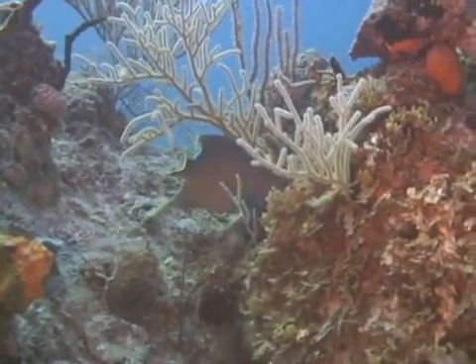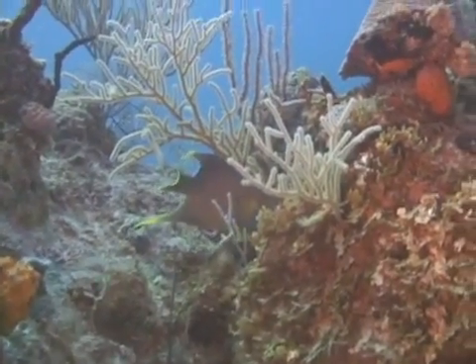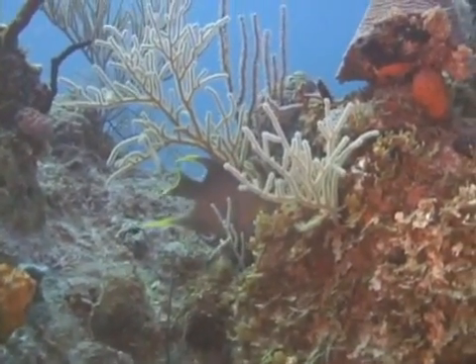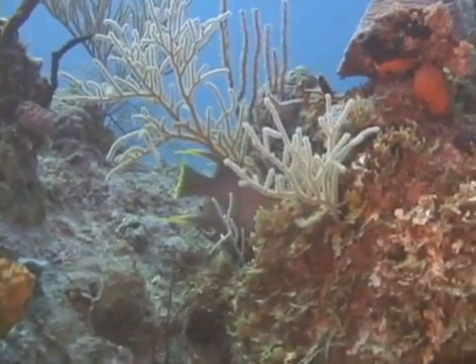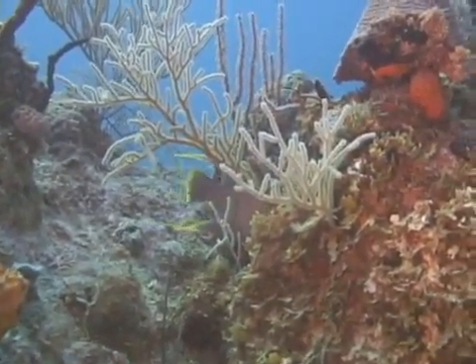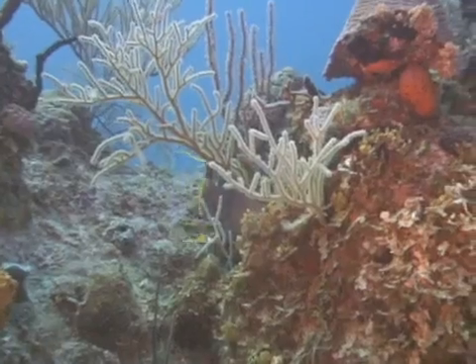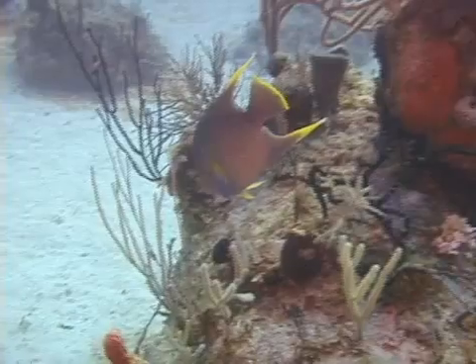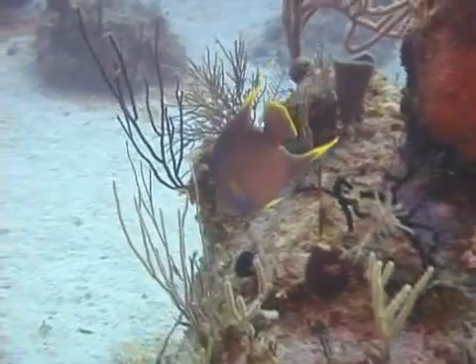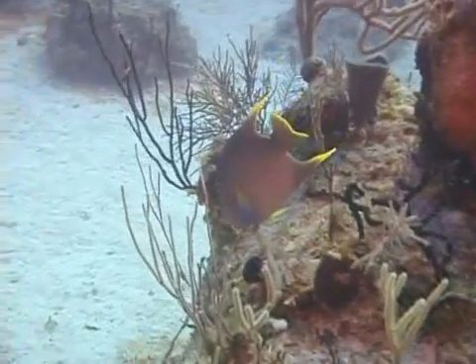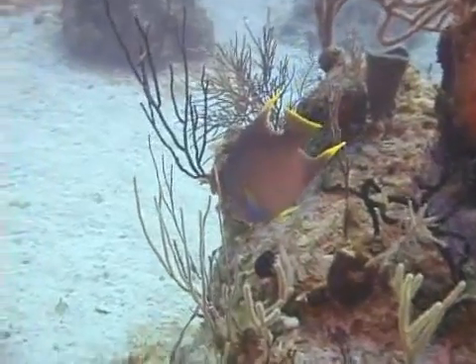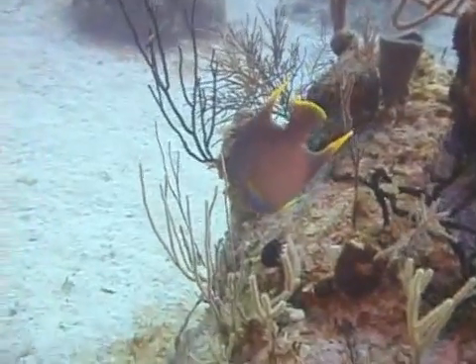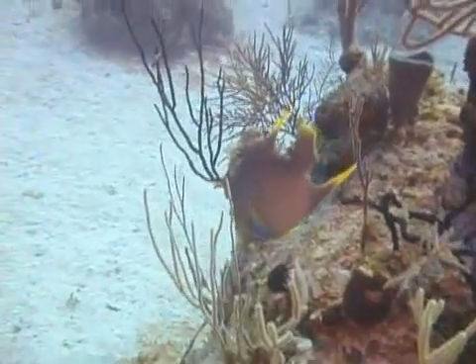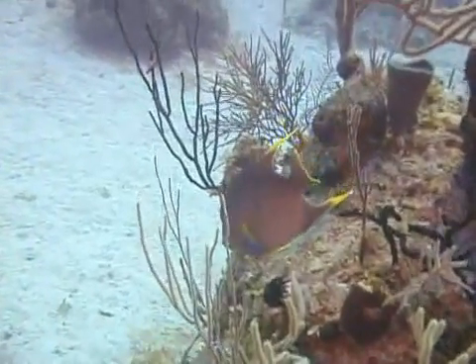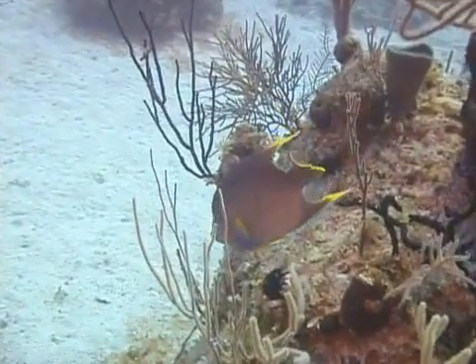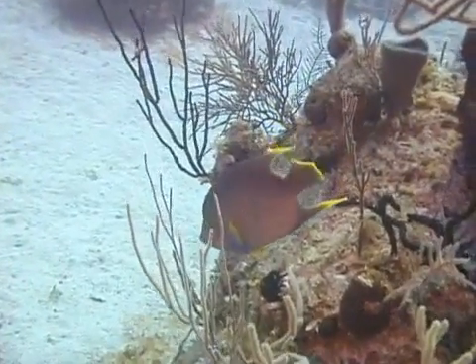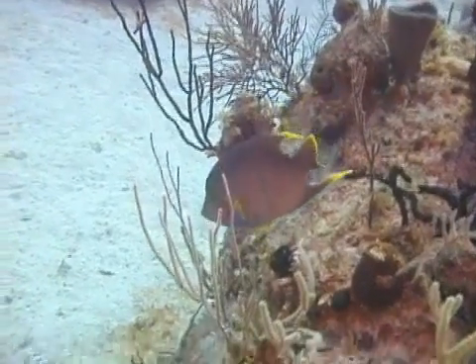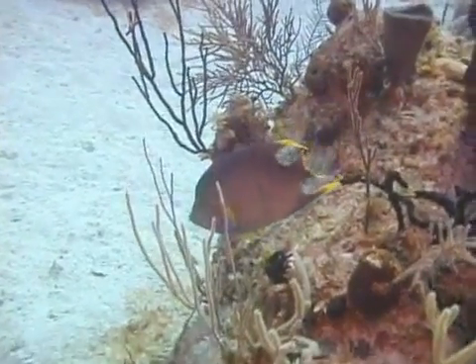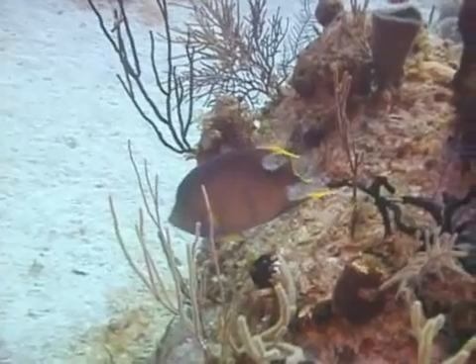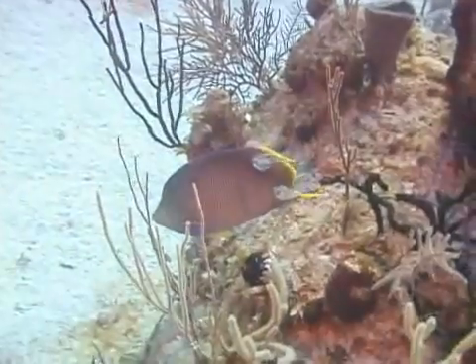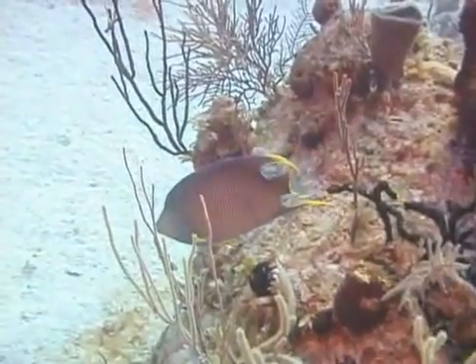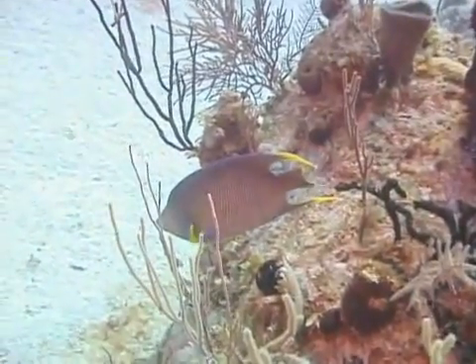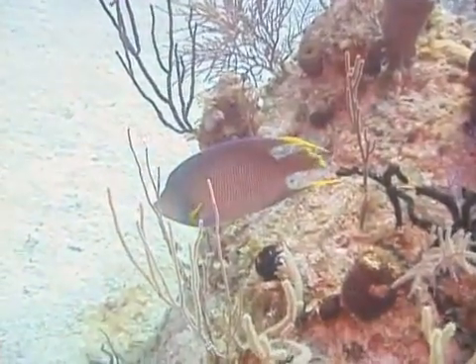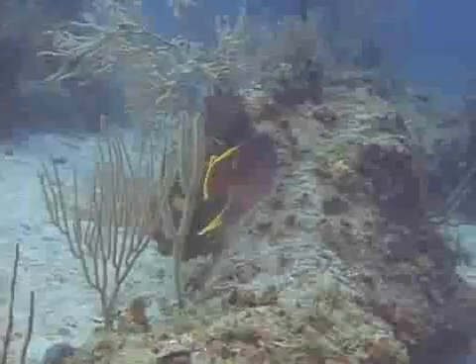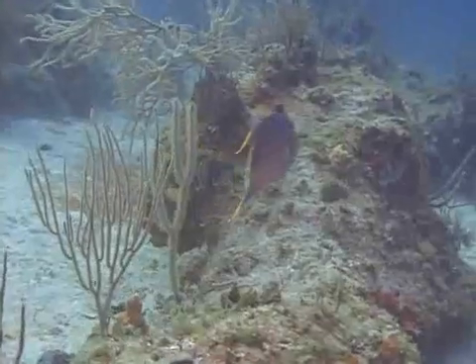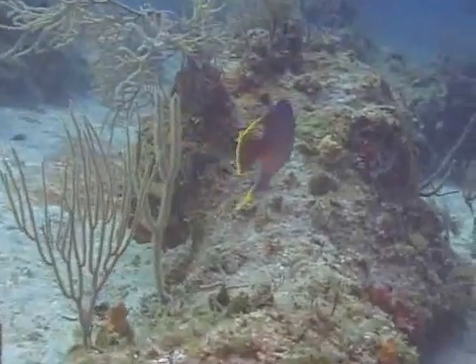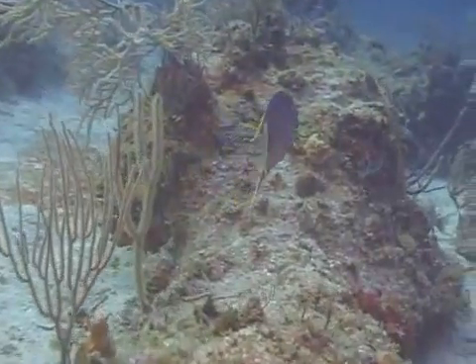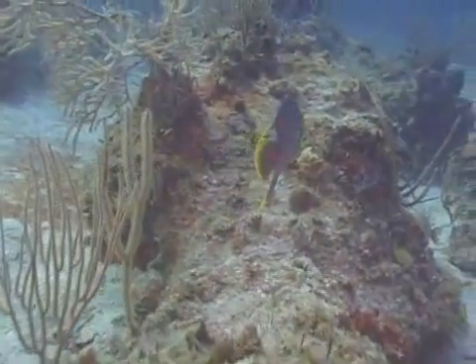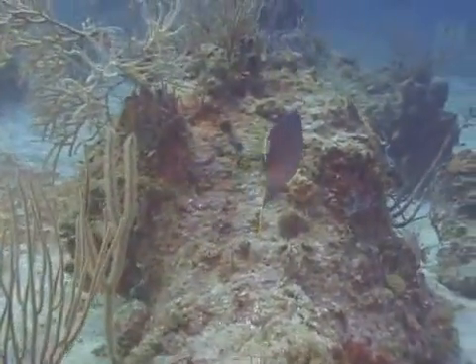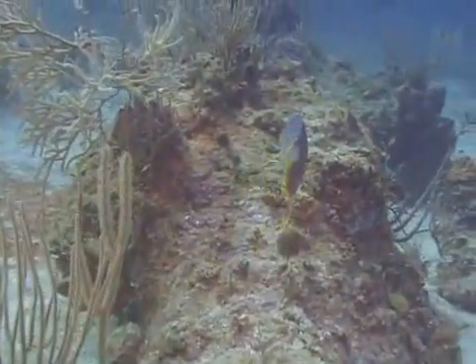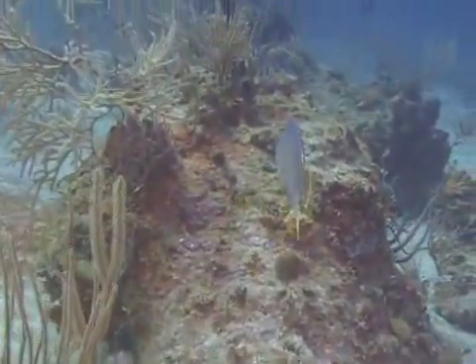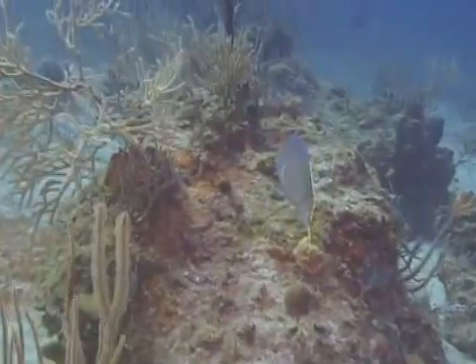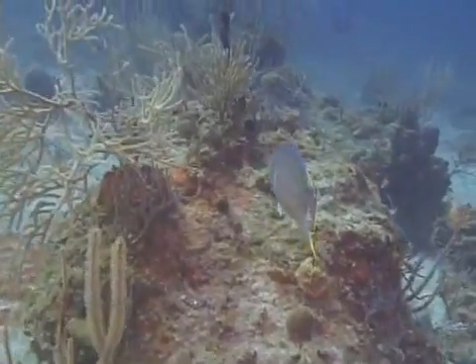There is another species of angelfish which looks like a cross between a blue and a queen, as it is mostly pale blue but has a muted crown. This is the Townsend angelfish,